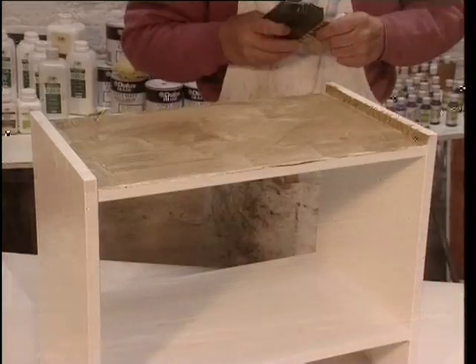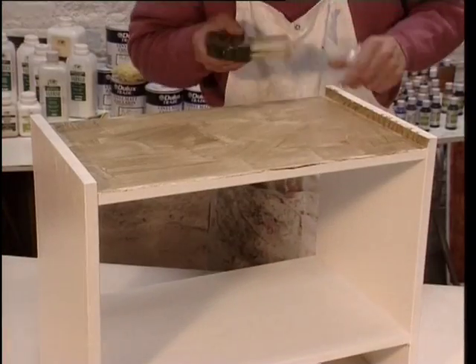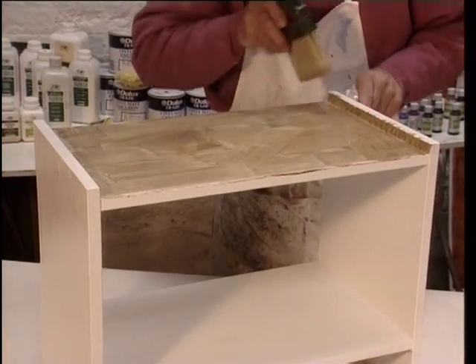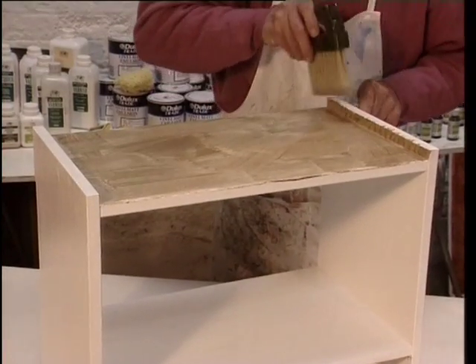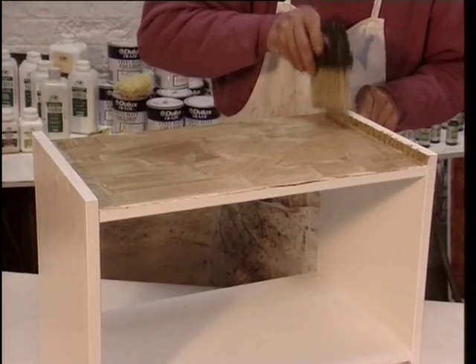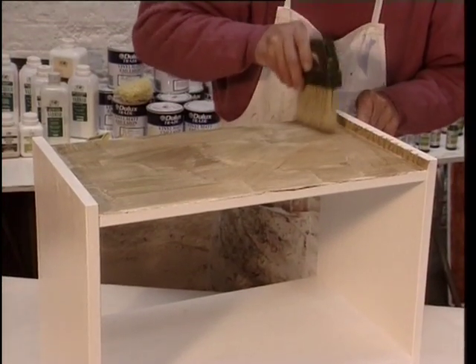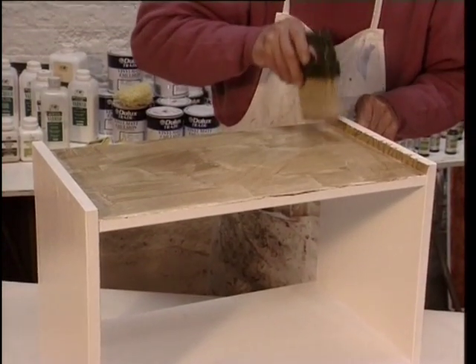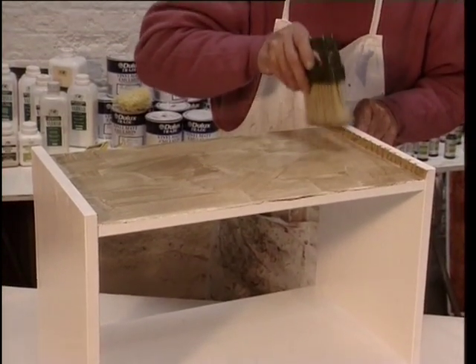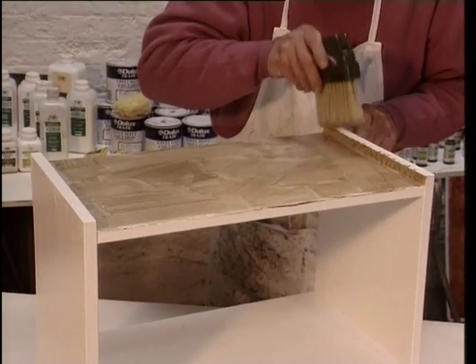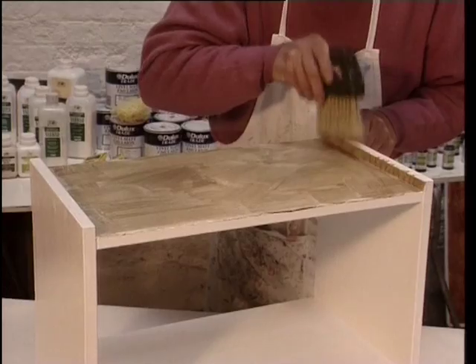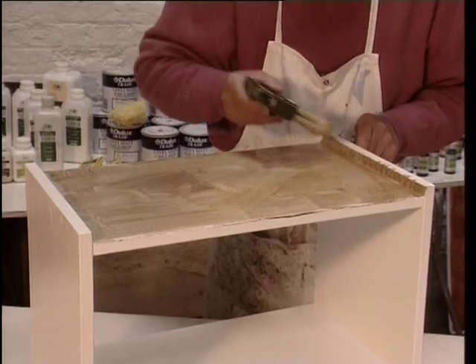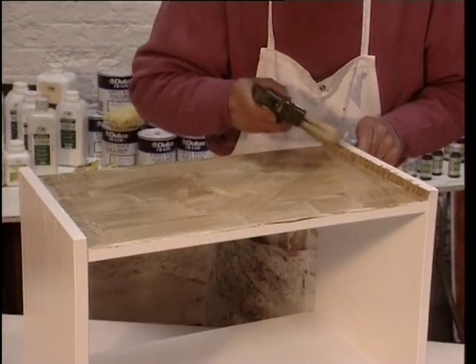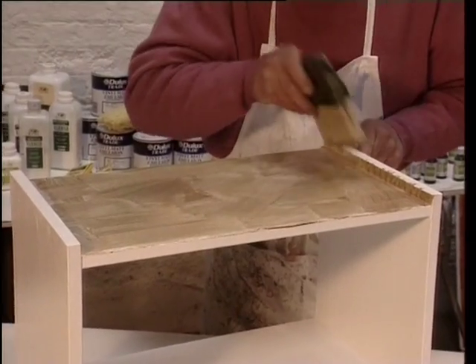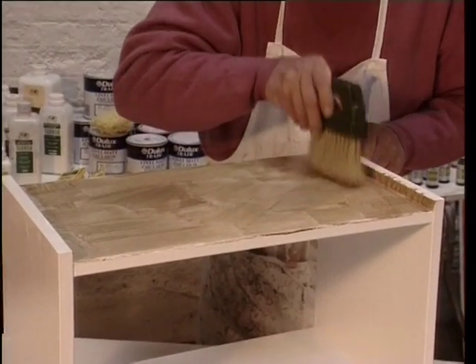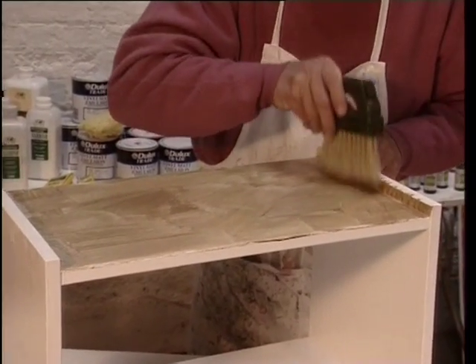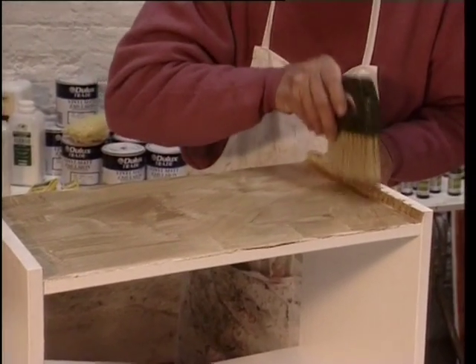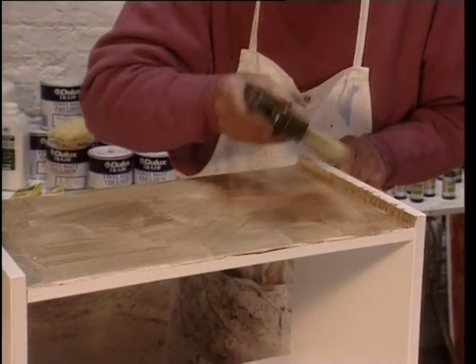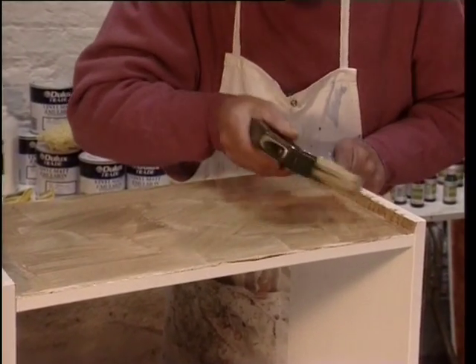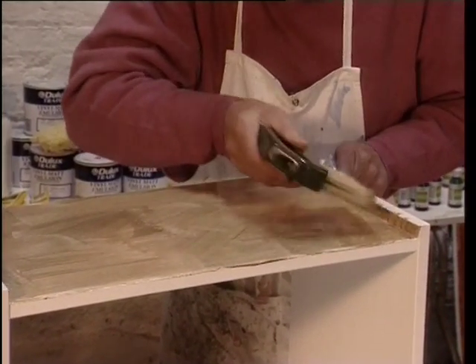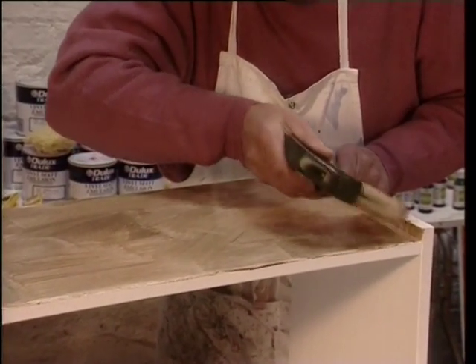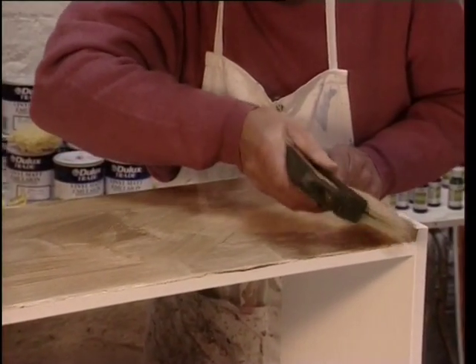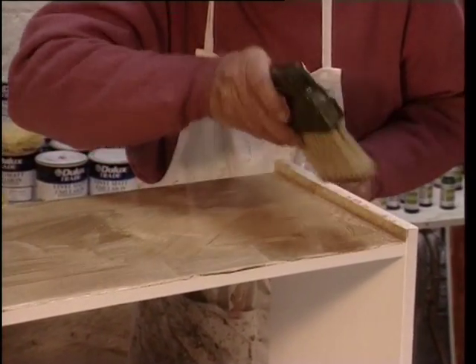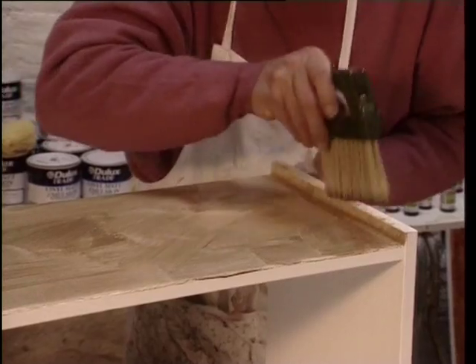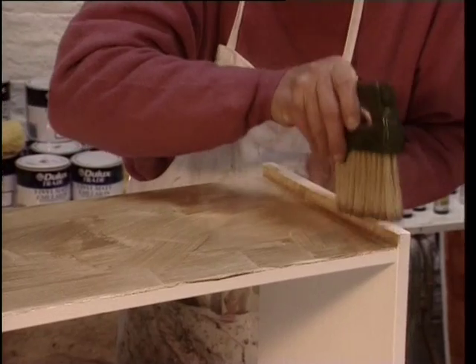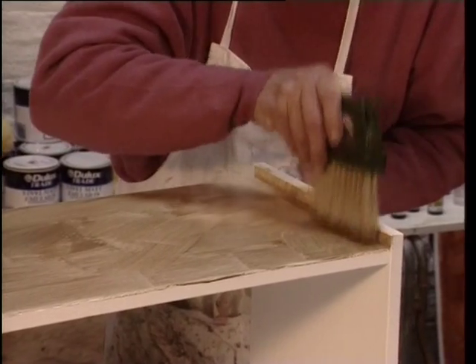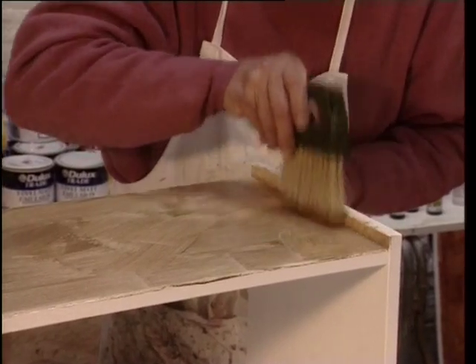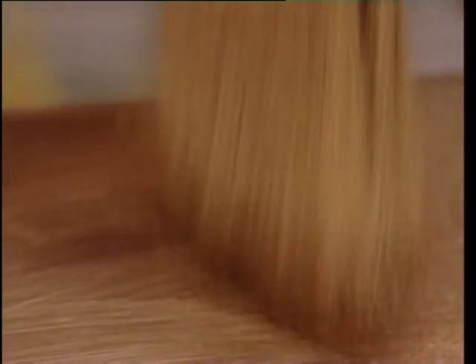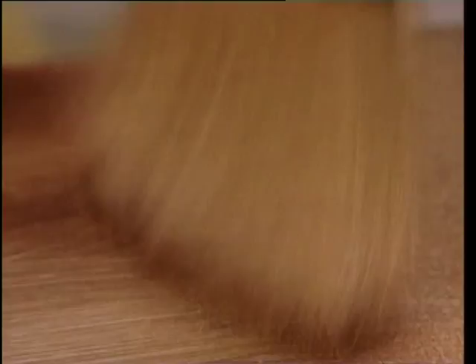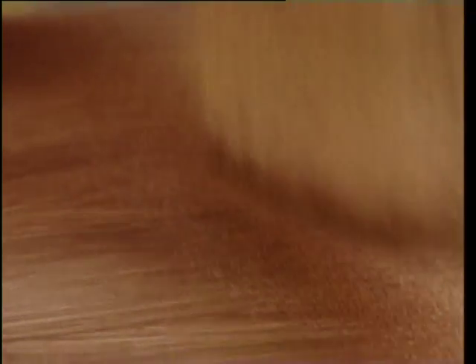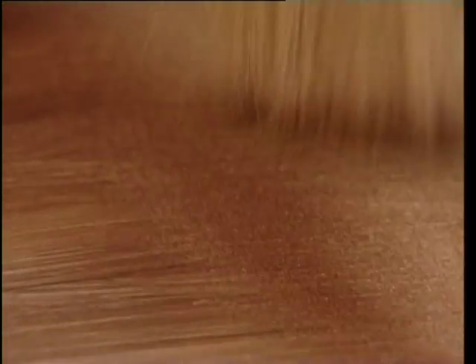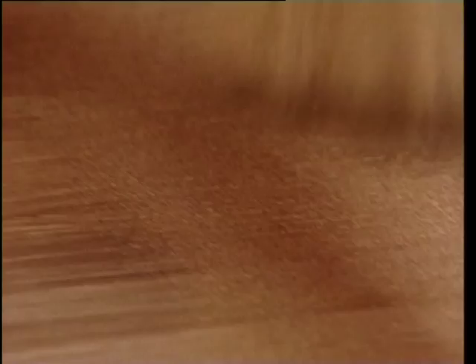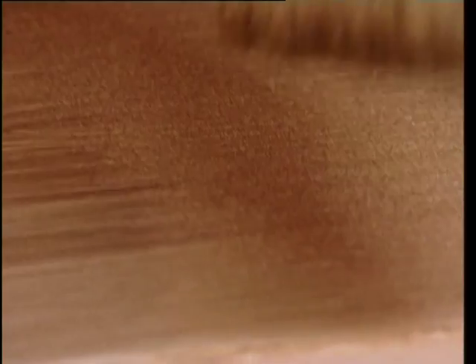Using a special brush Keith then stipples the glaze. This can be used as an effect in its own right but is more commonly used to make sure the glaze is applied evenly, eliminating brush marks and to prepare for other effects.